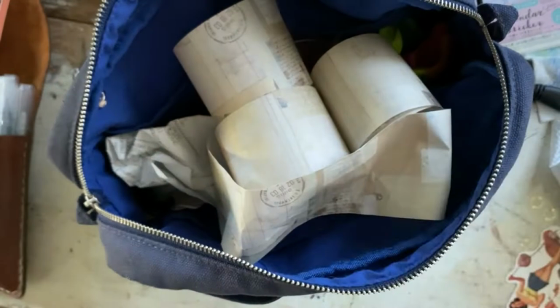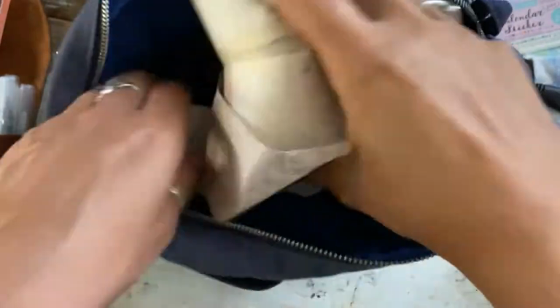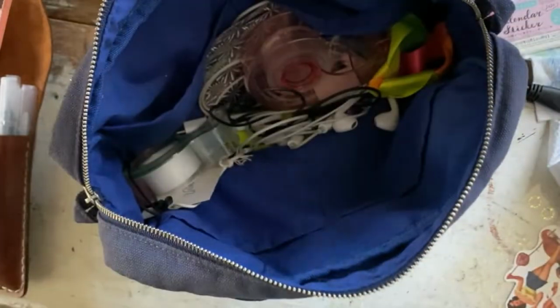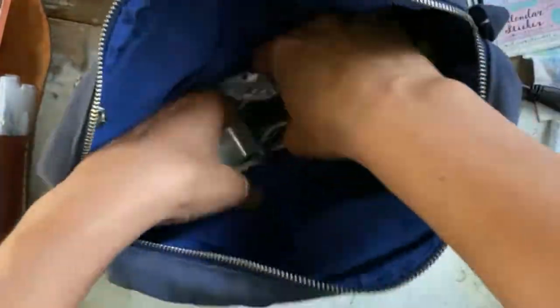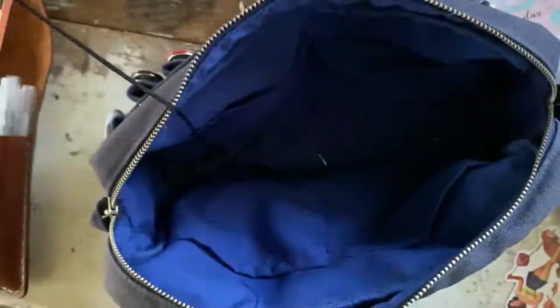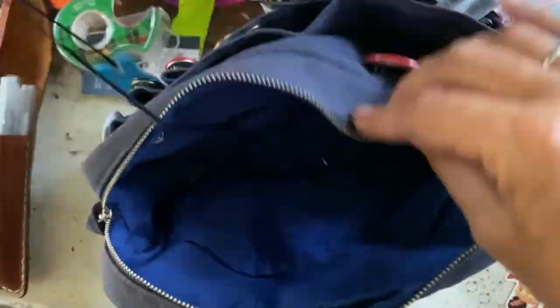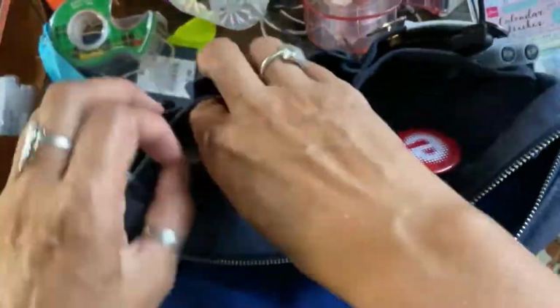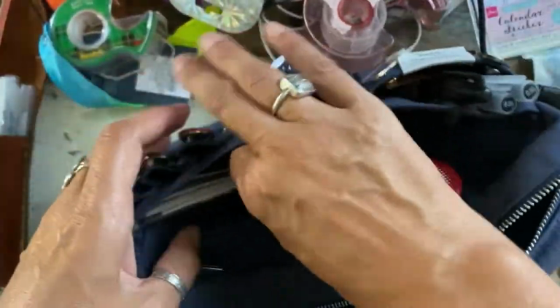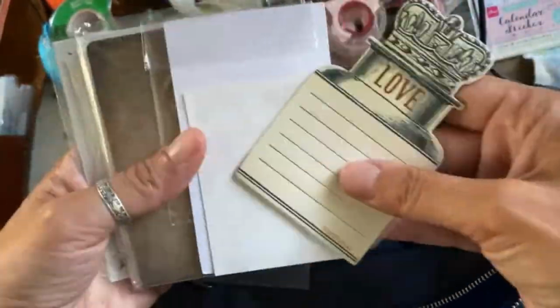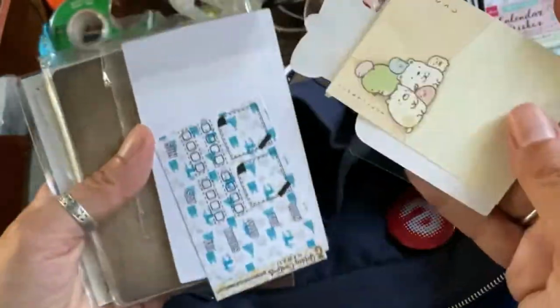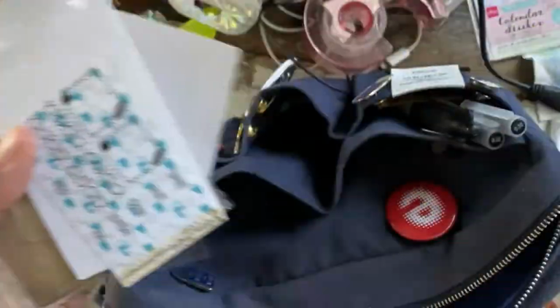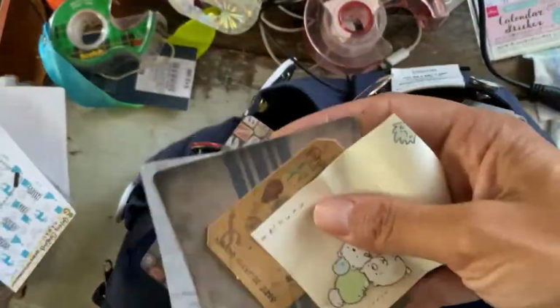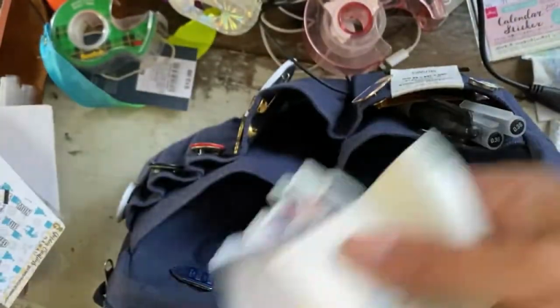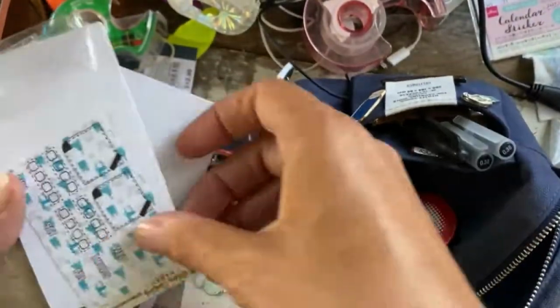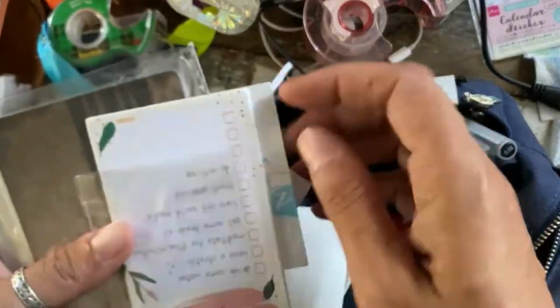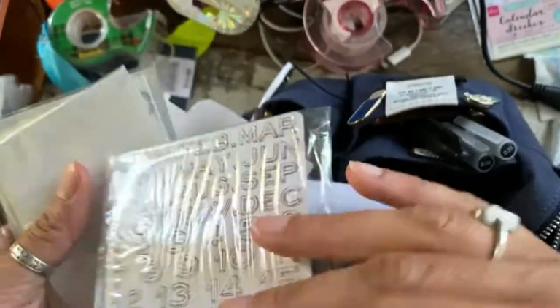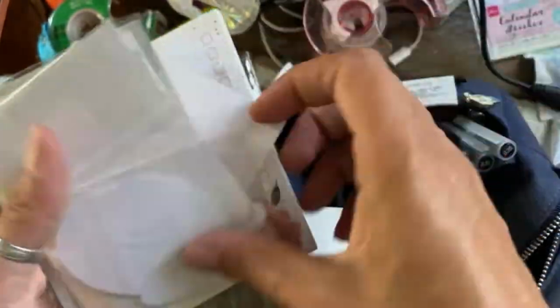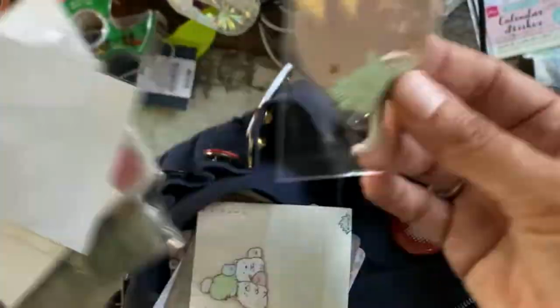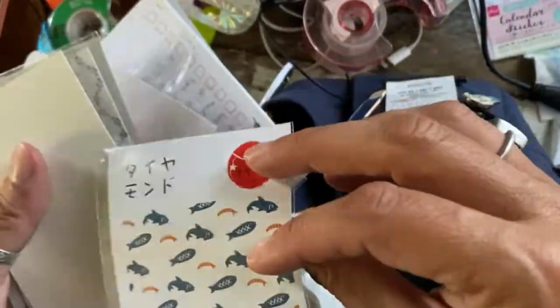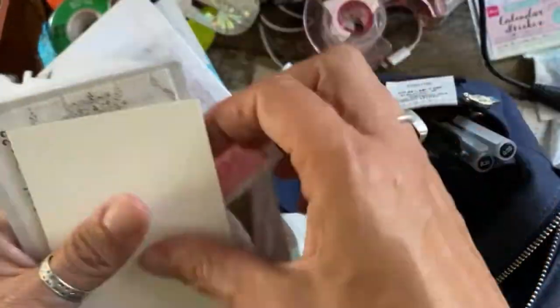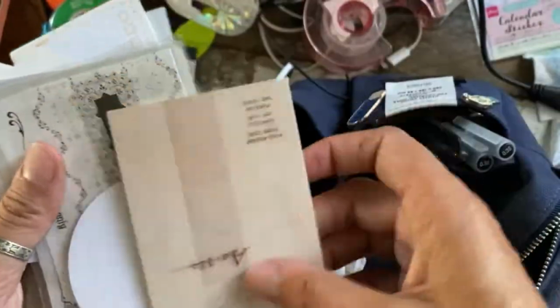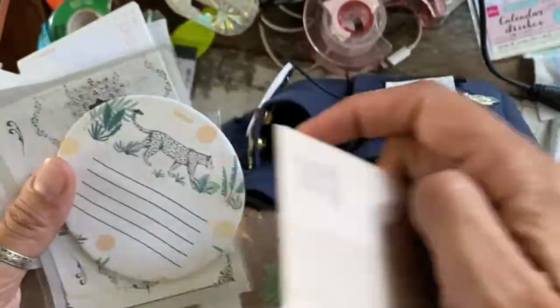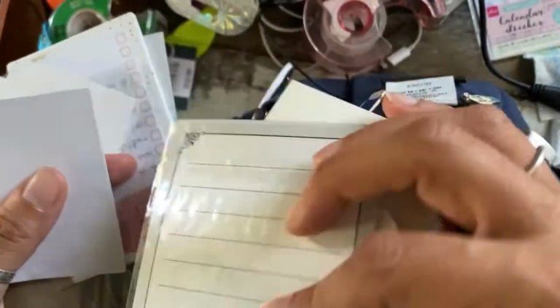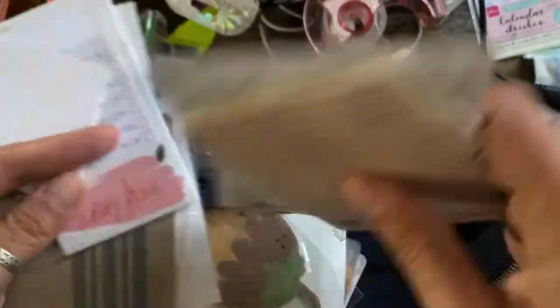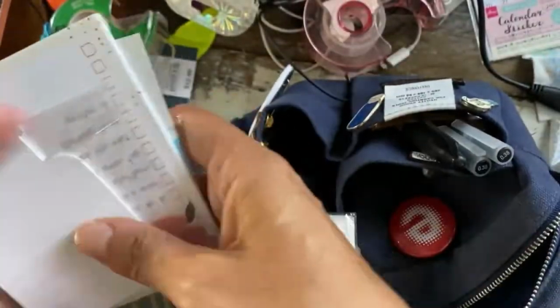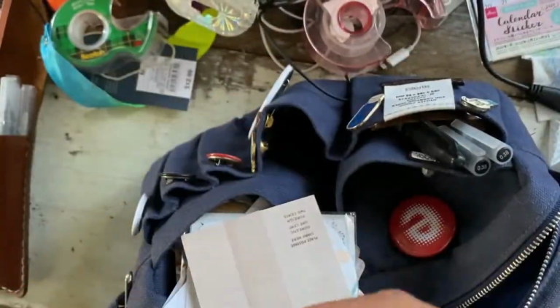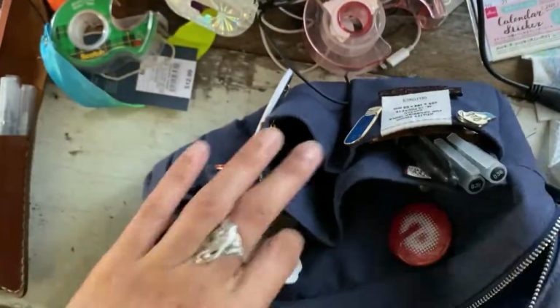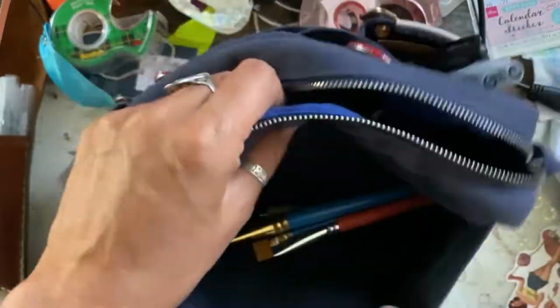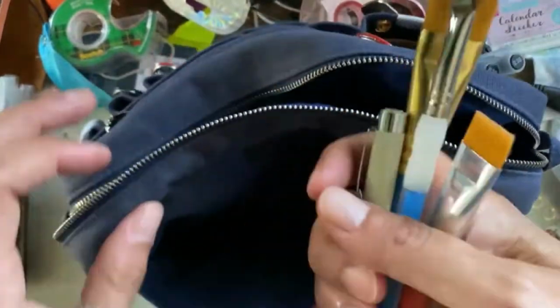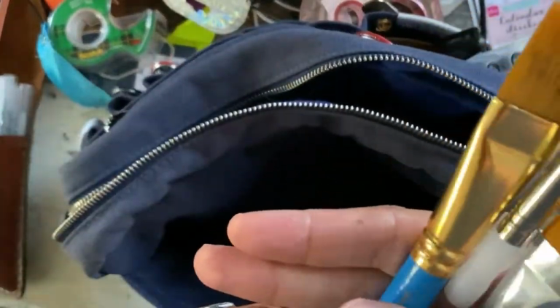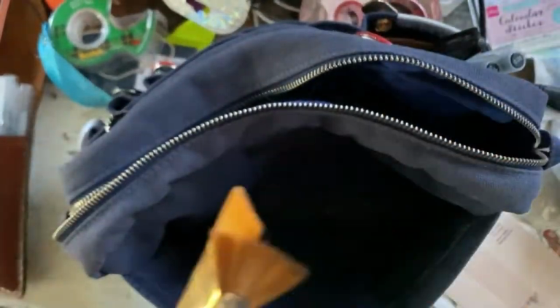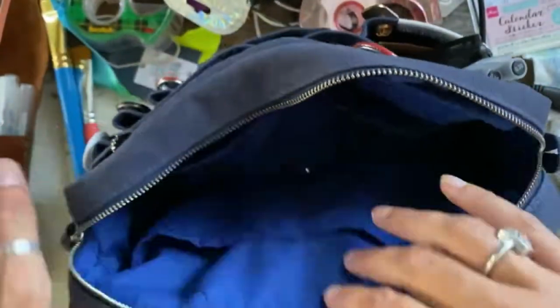Hi, this is Lola. Welcome back to my channel. Today I am cleaning up my Delfonics pouch — it's the size medium in the color blue. Right now I'm going through my sticky notes, which are from the Sticky Club subscription.